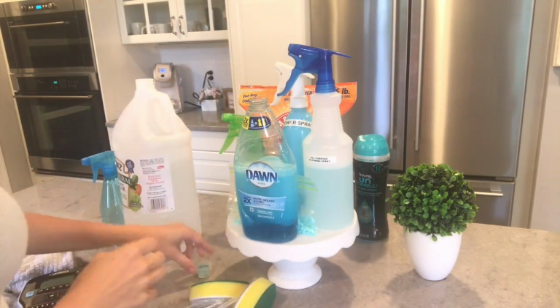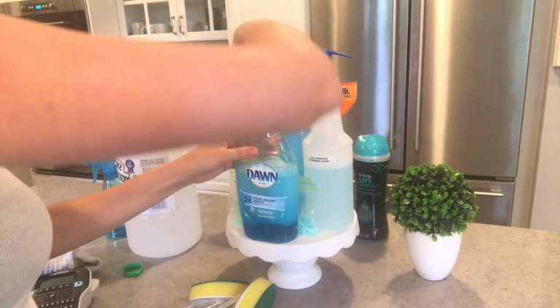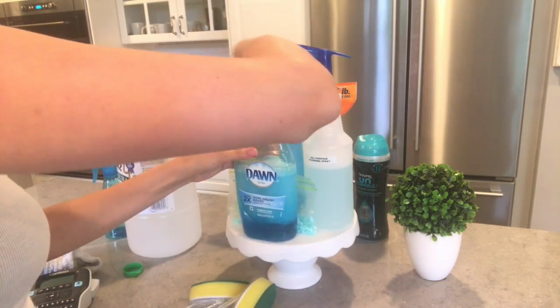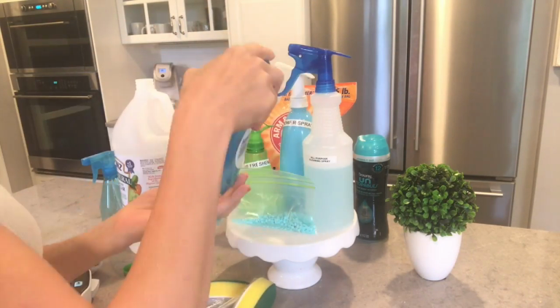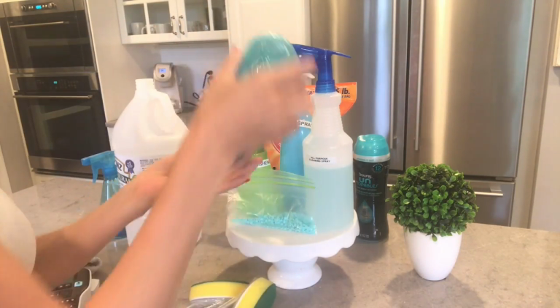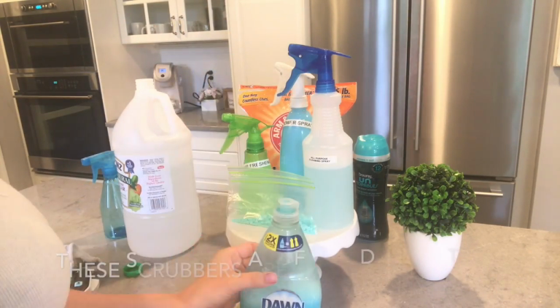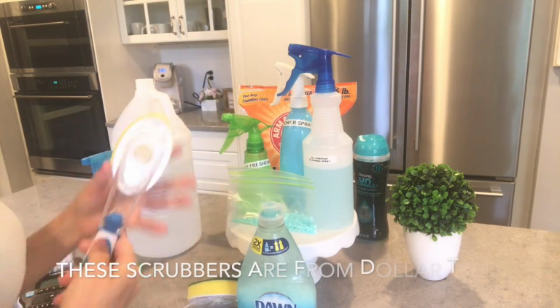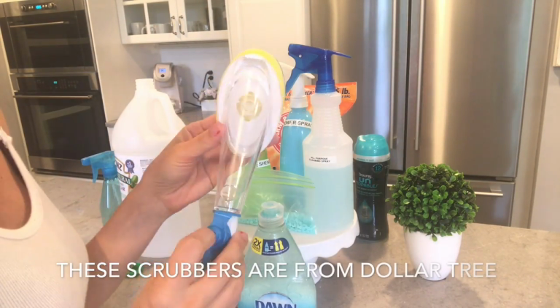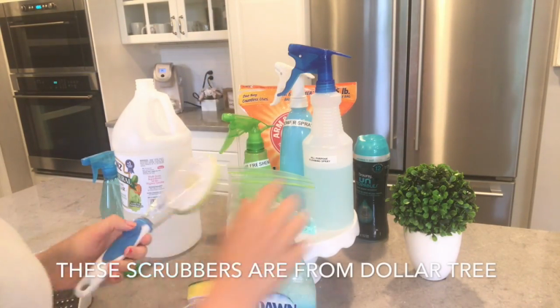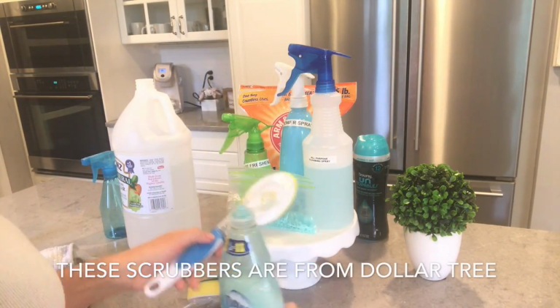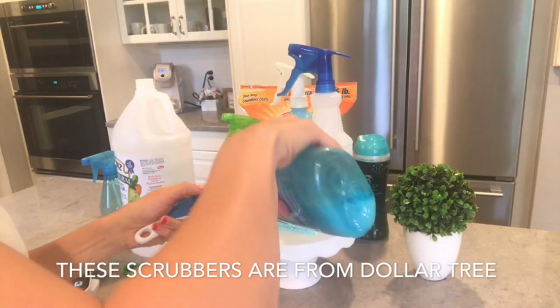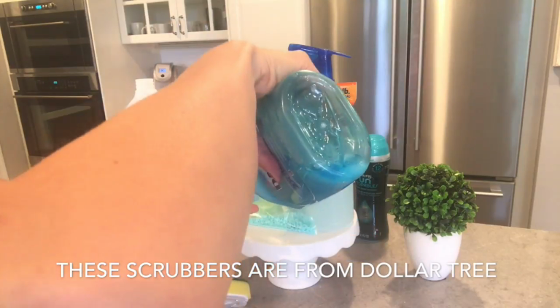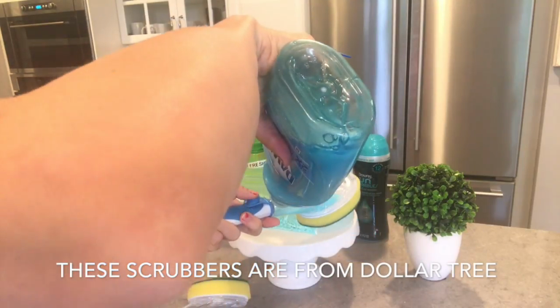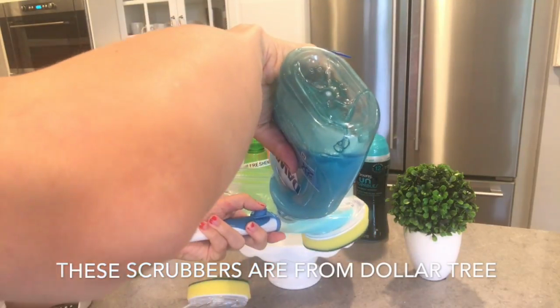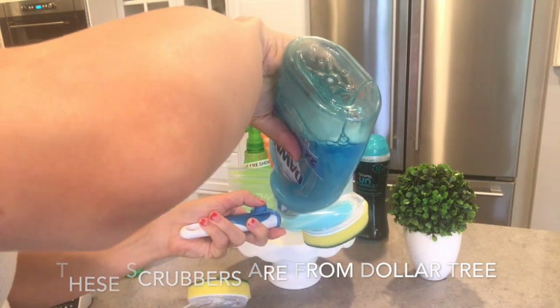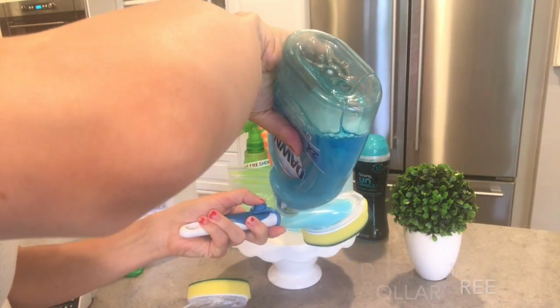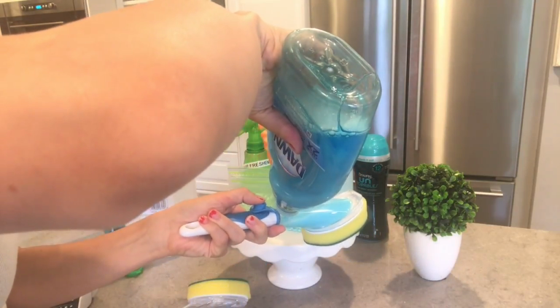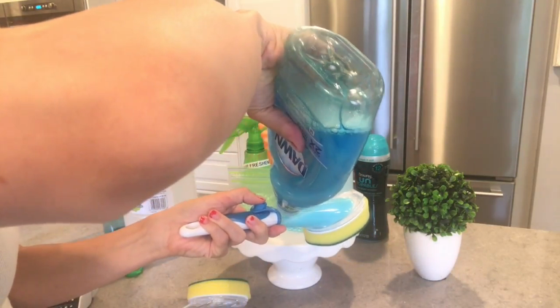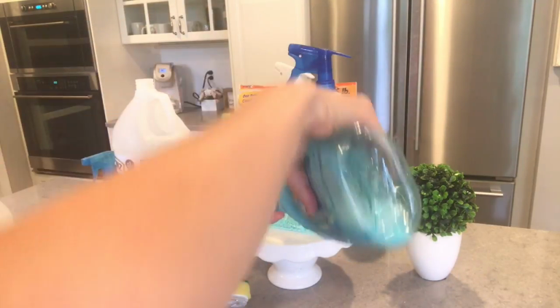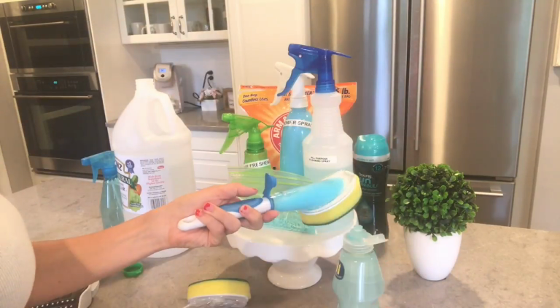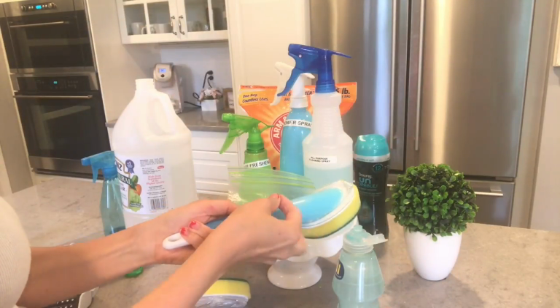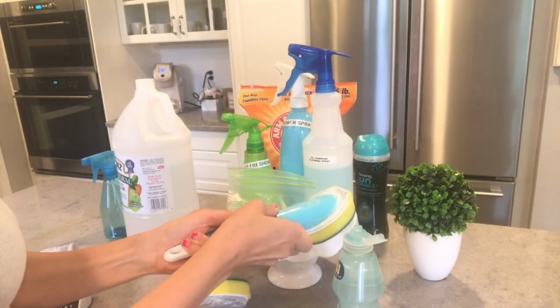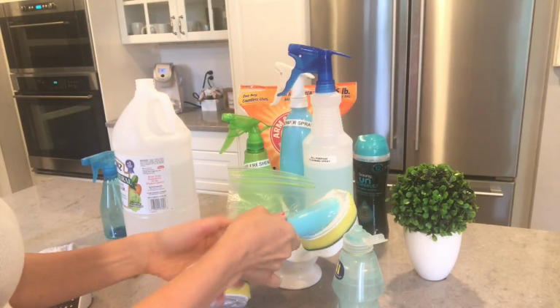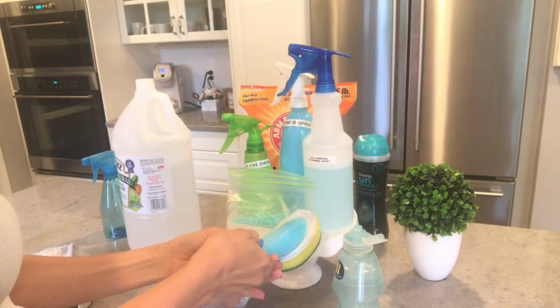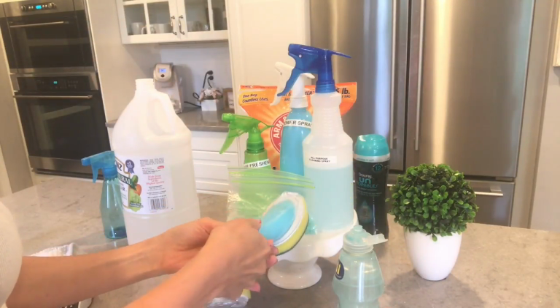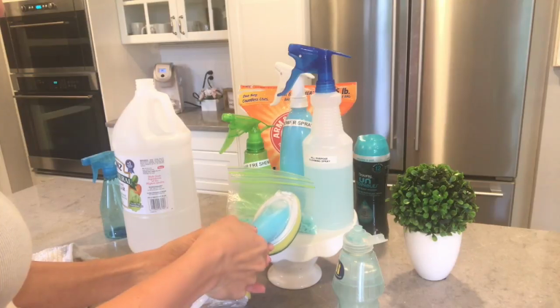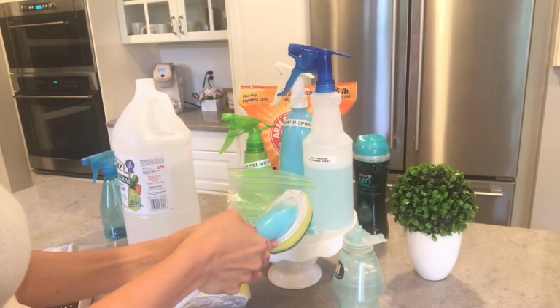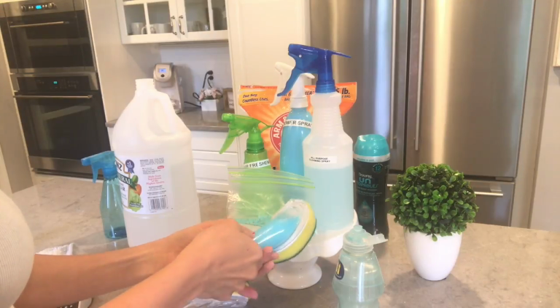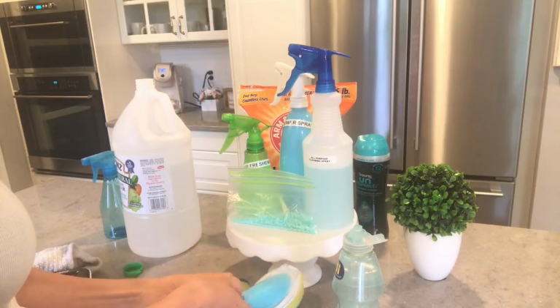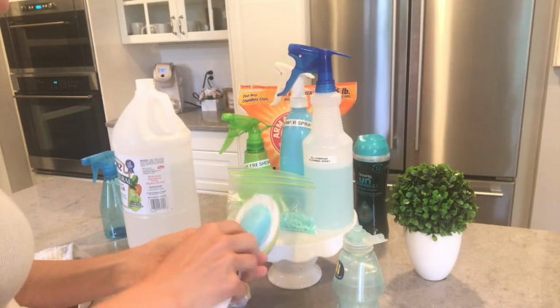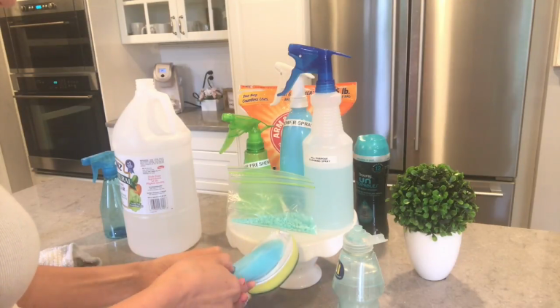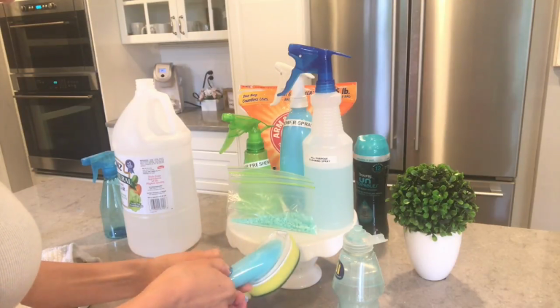I got this idea from my friend Katie Satili, so I will link her channel below — make sure you check her out, she has amazing hacks! These scrubbers are a genius idea to leave in your shower and just clean after each shower.